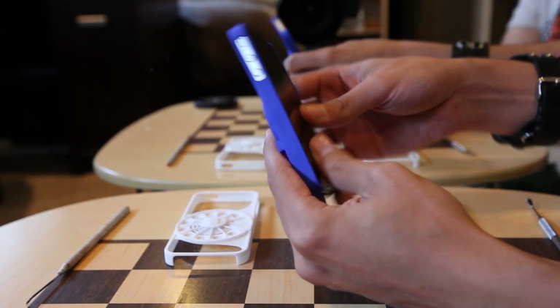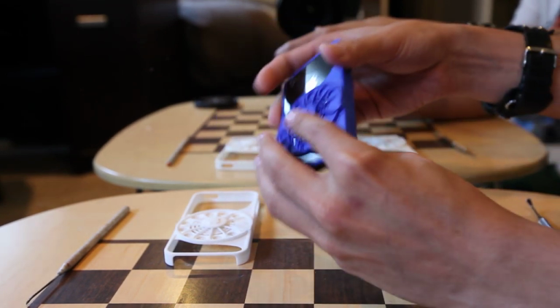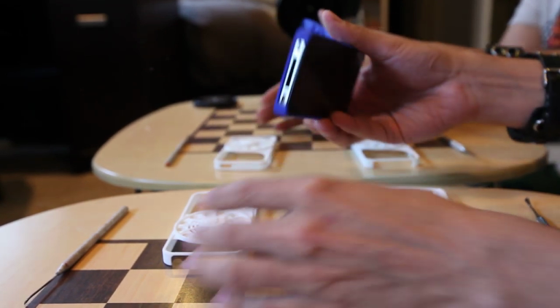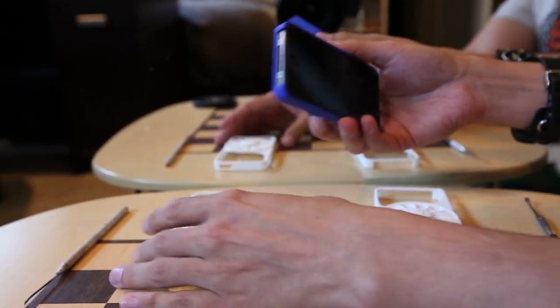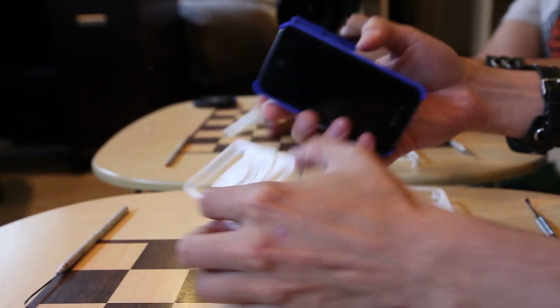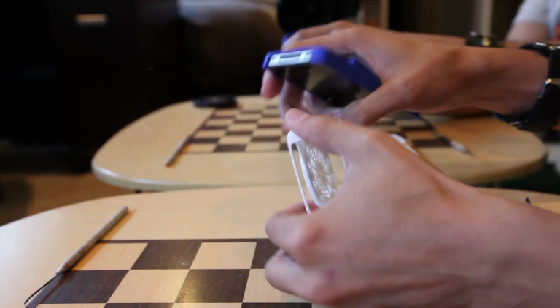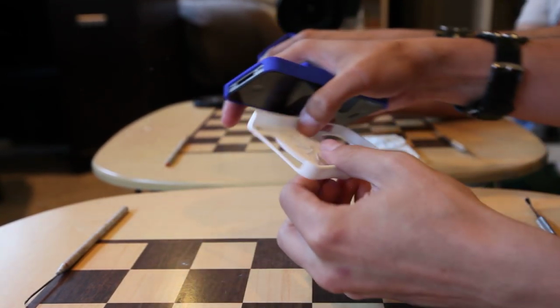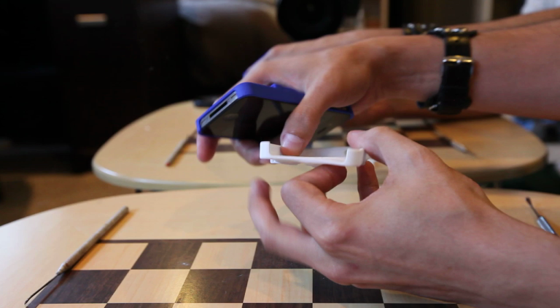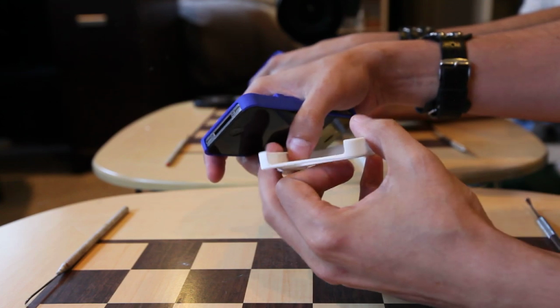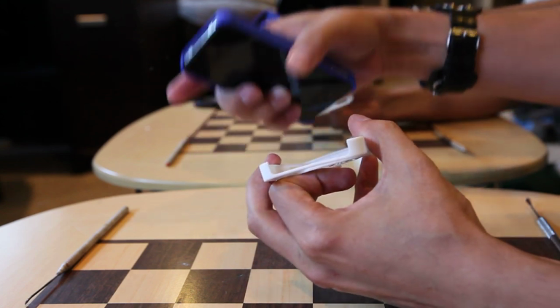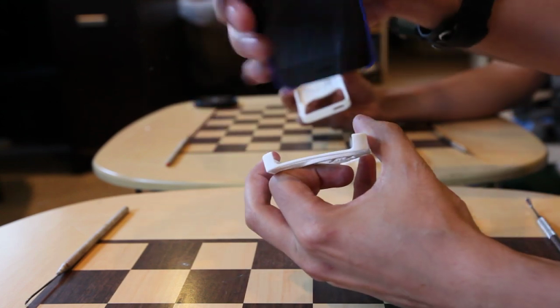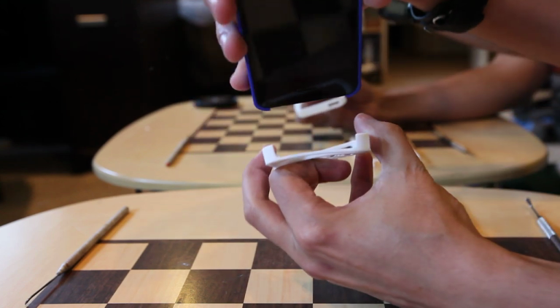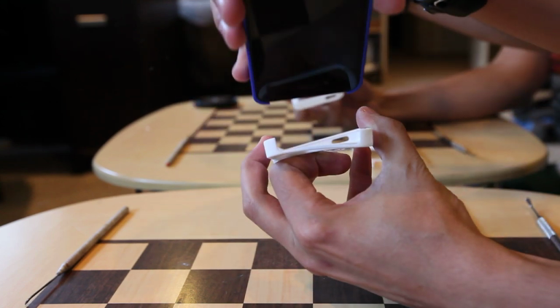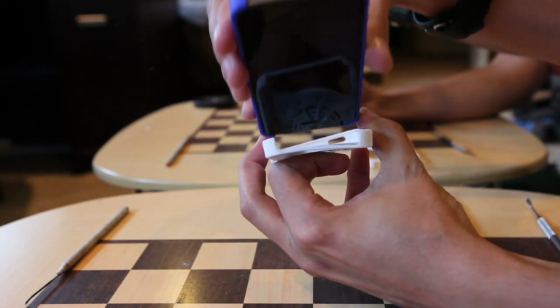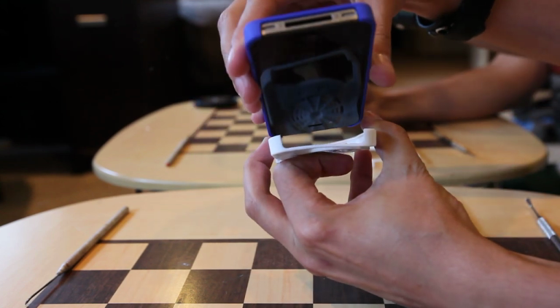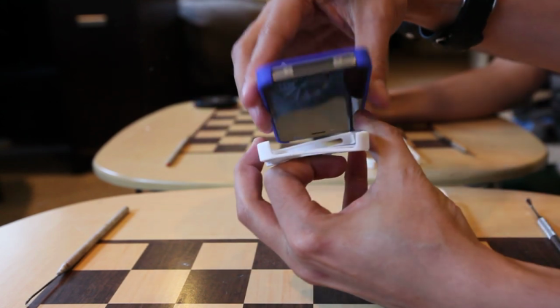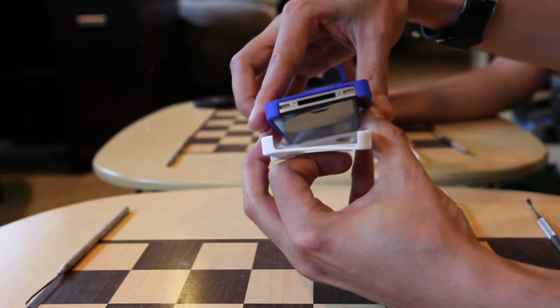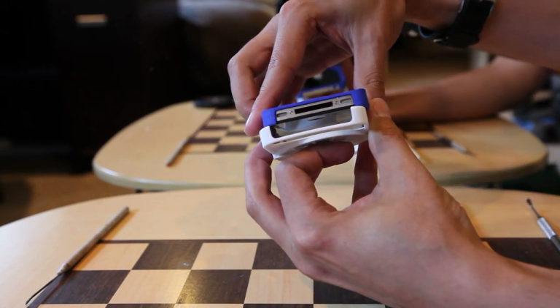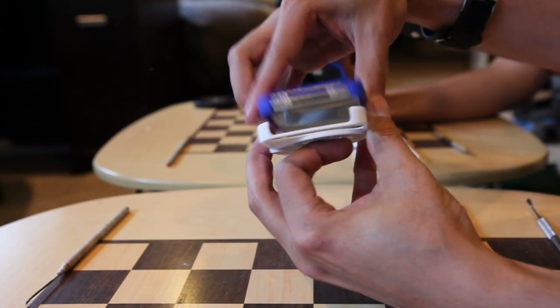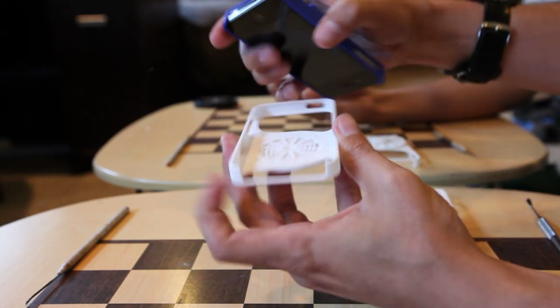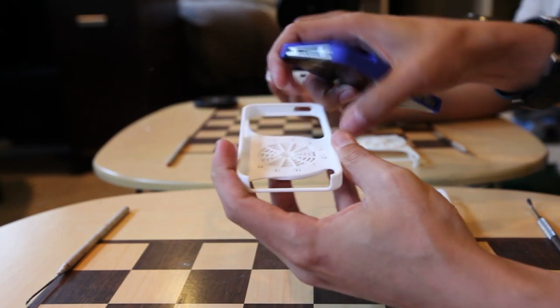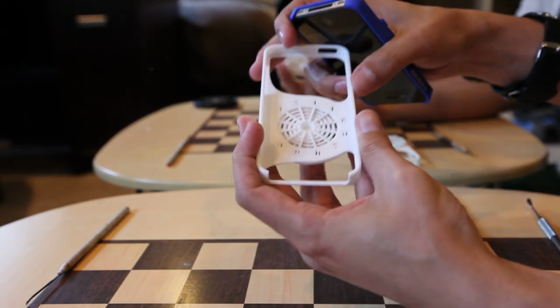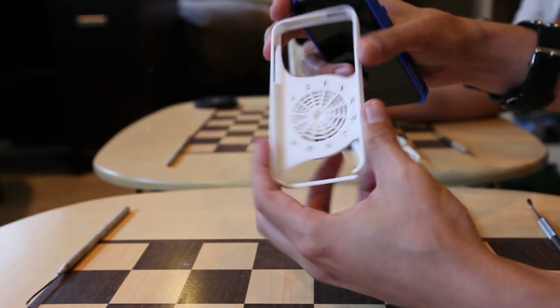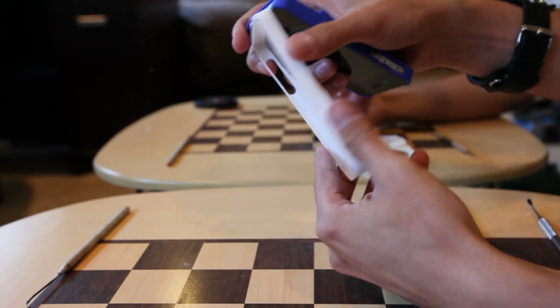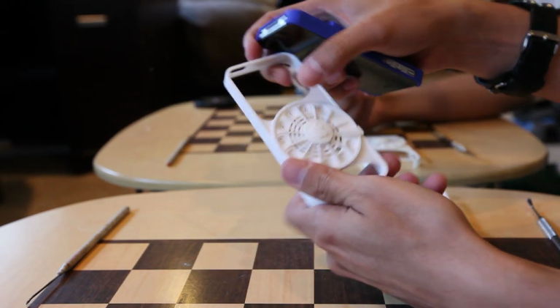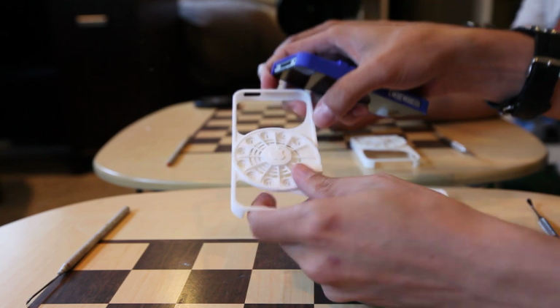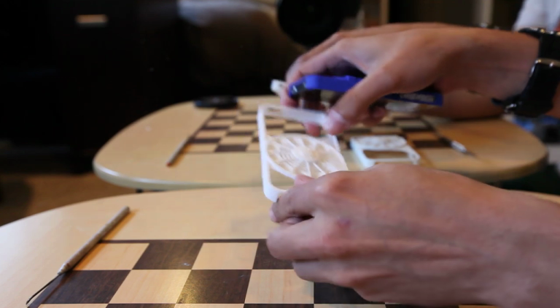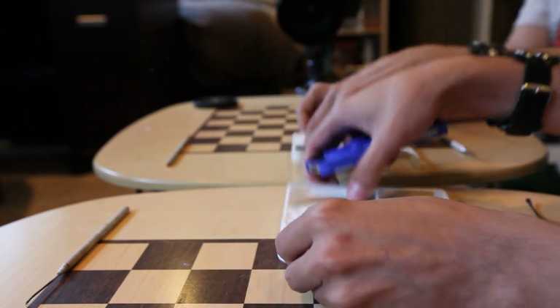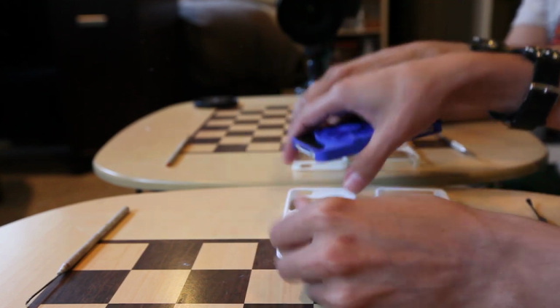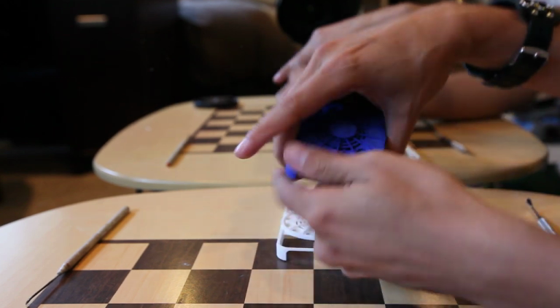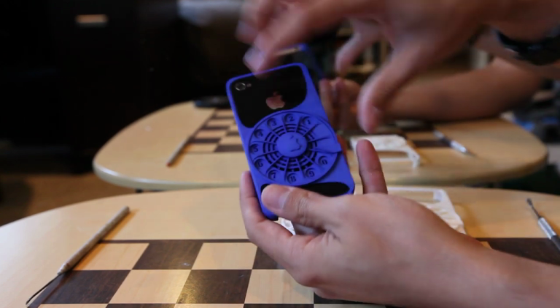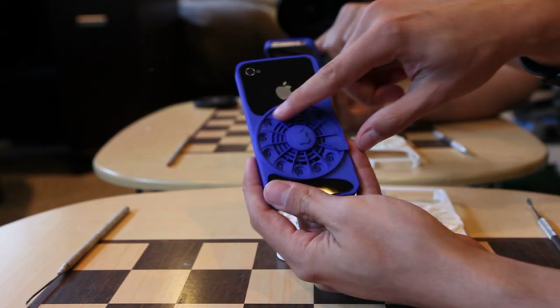For the iPhone 5 it's very similar, you just need to do it from the front like this and just slide it right in there. It works just the same way. So, there you go.